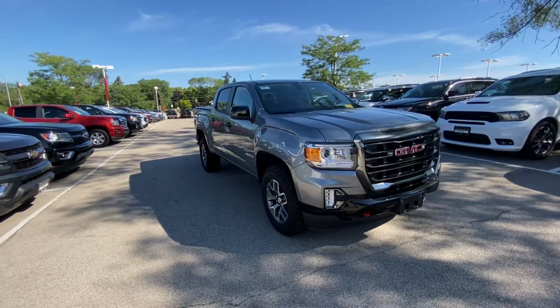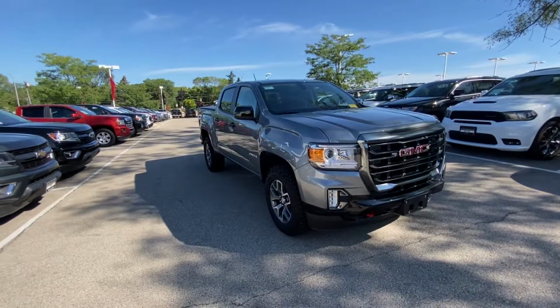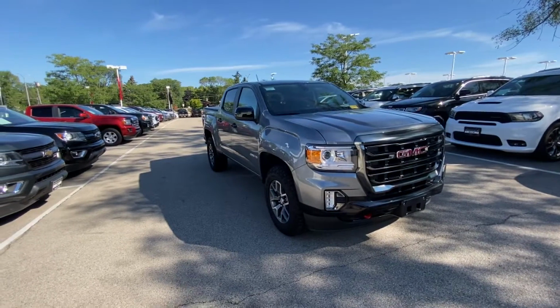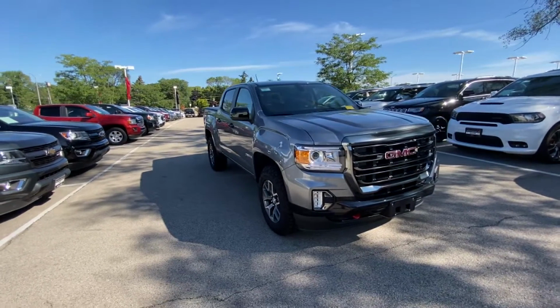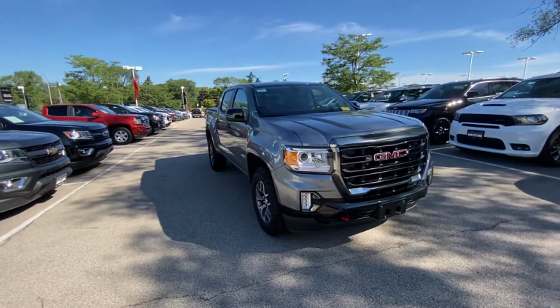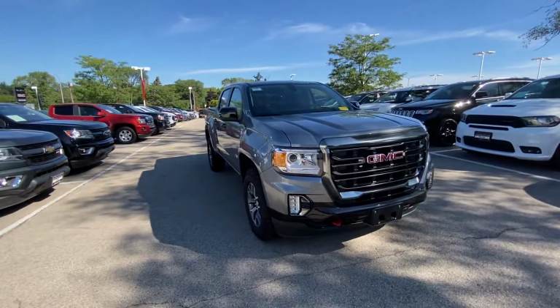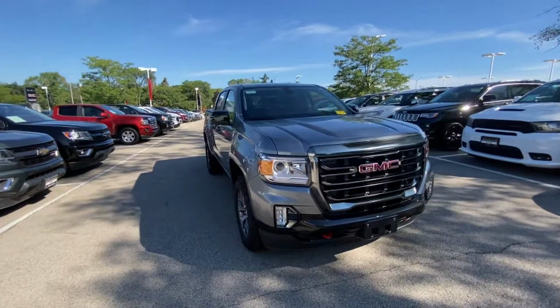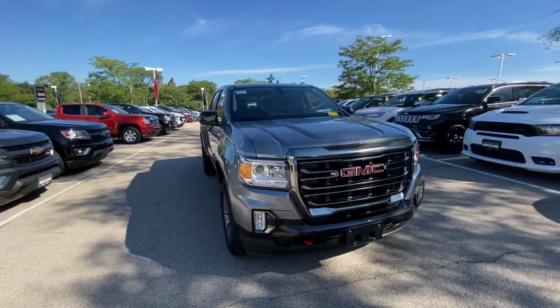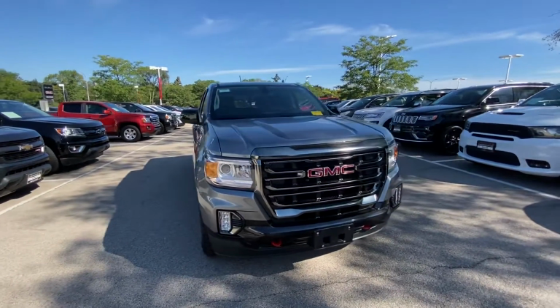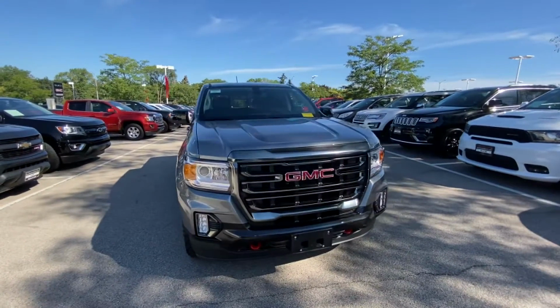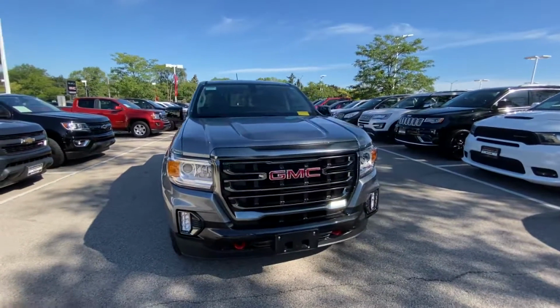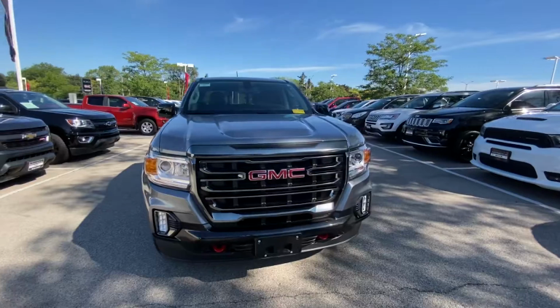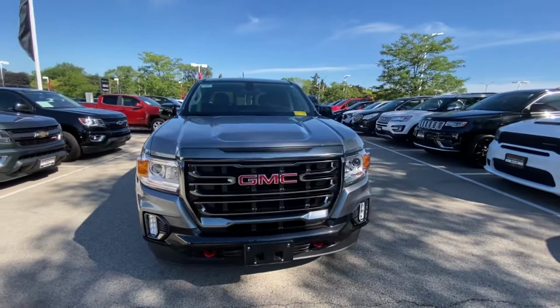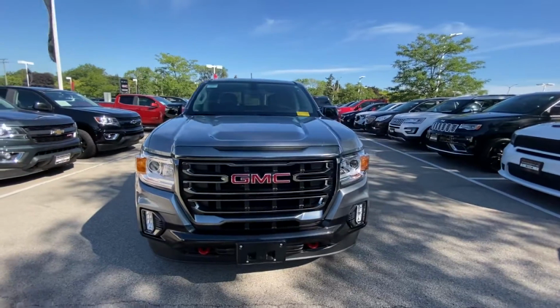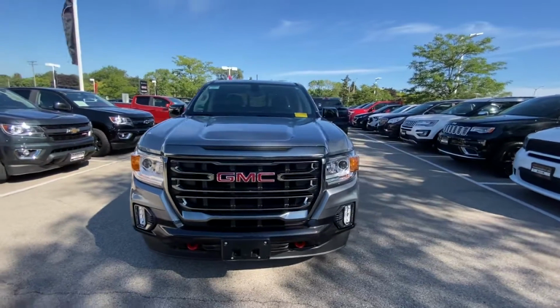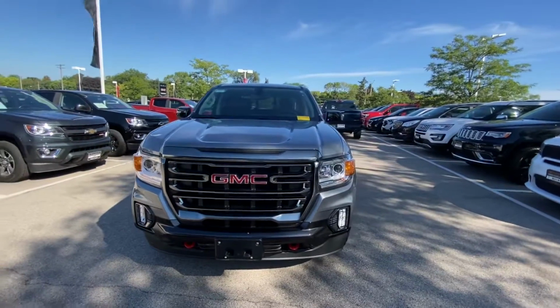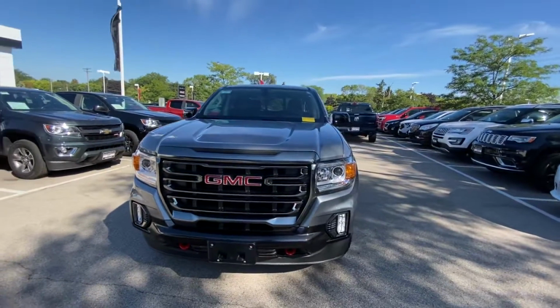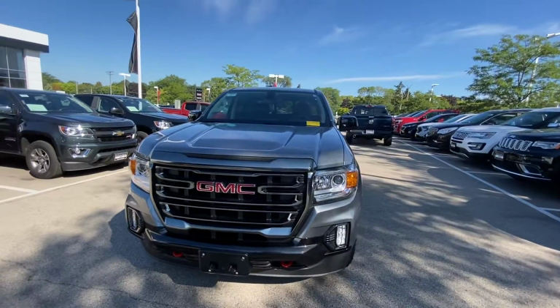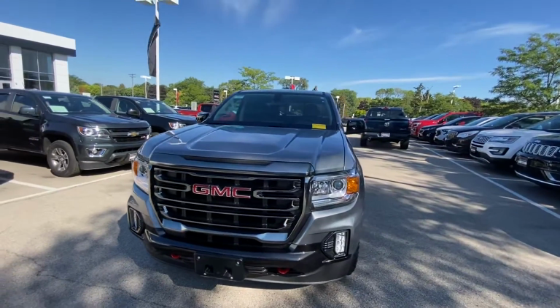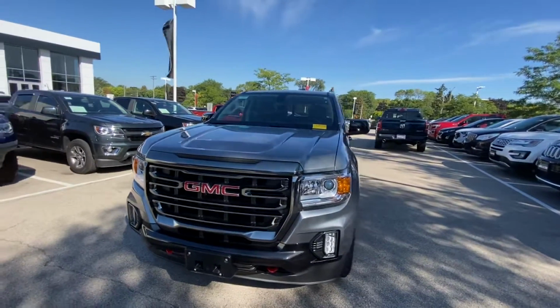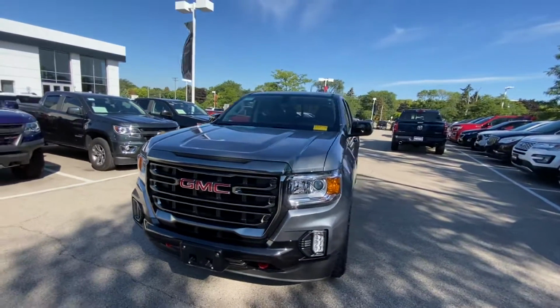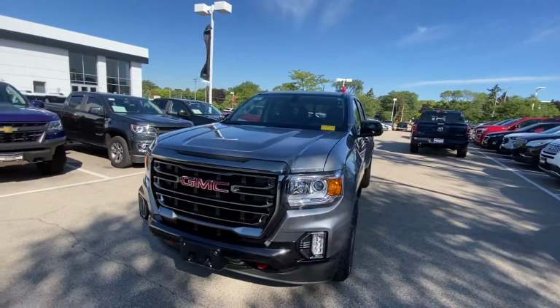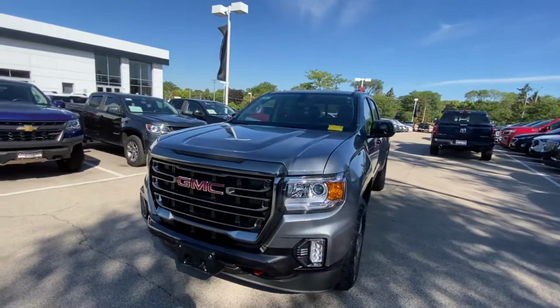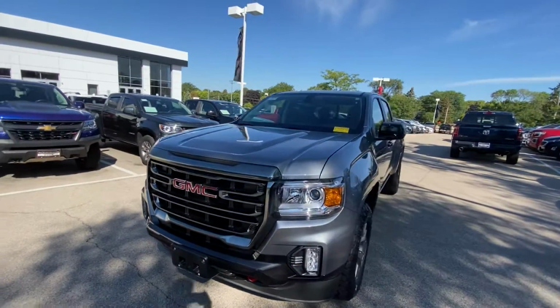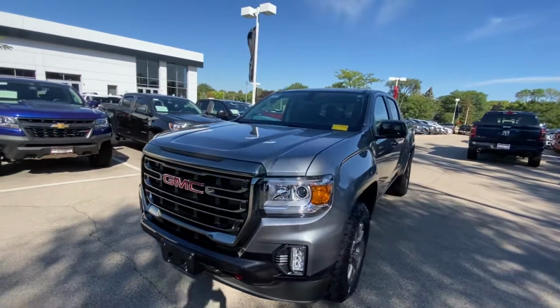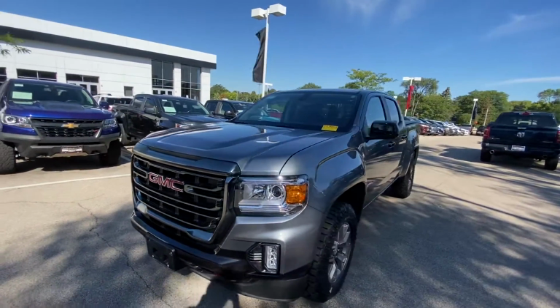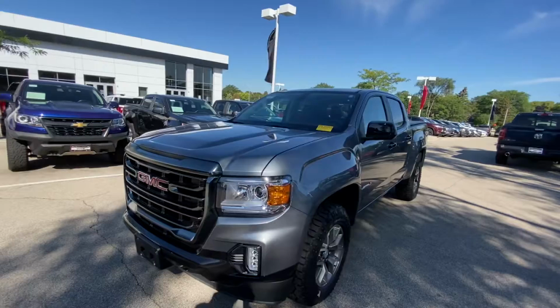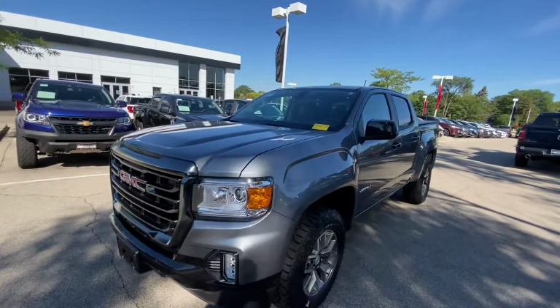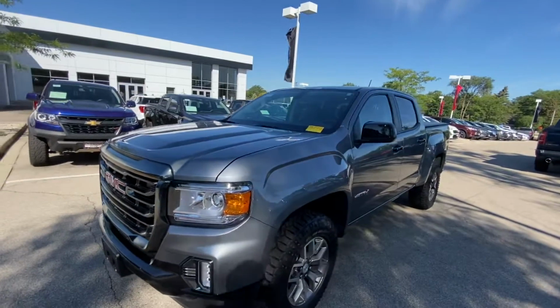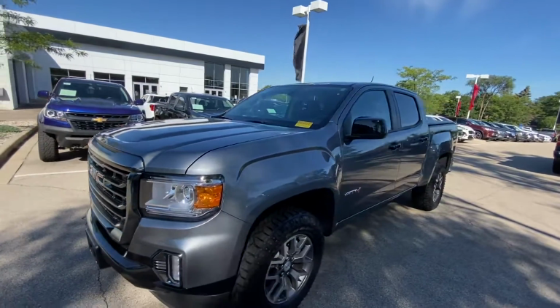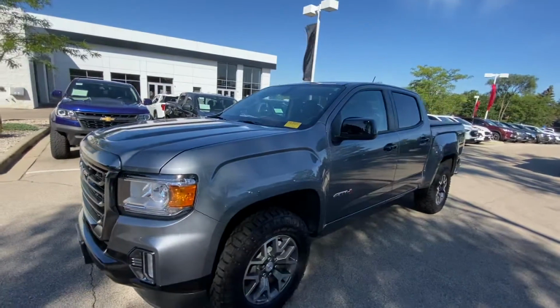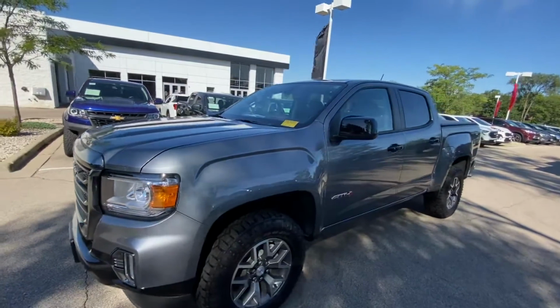Hey John, Derek Lutke here over at Boucher Buick GMC. I just wanted to take the time and send you a quick video on this super clean 2021 GMC Canyon that I have here at the store.